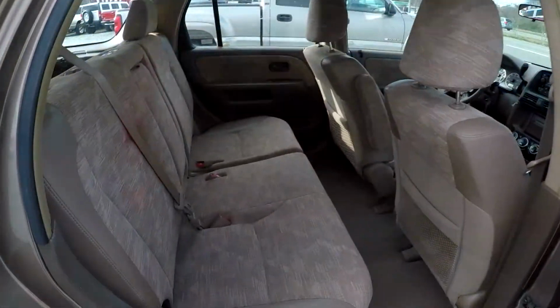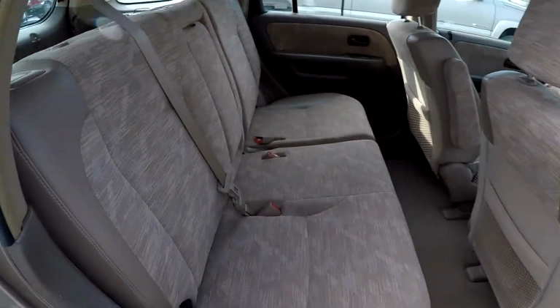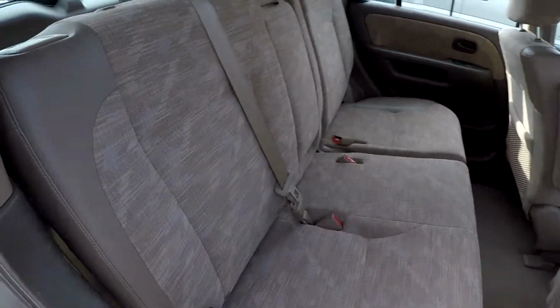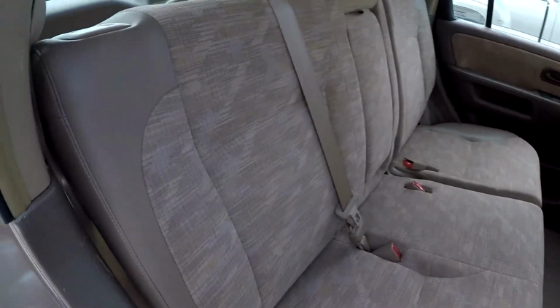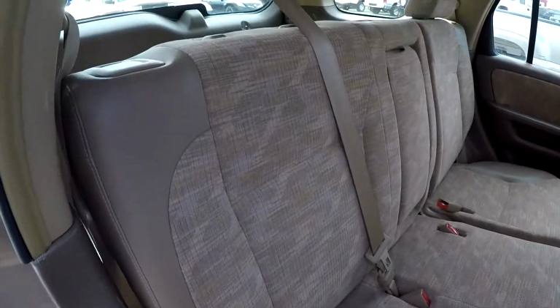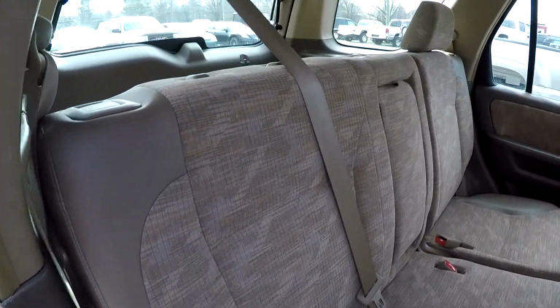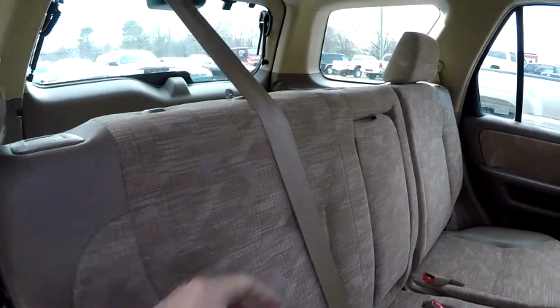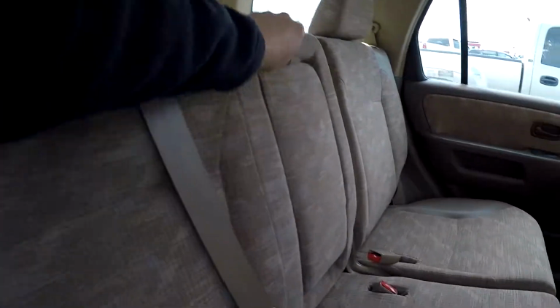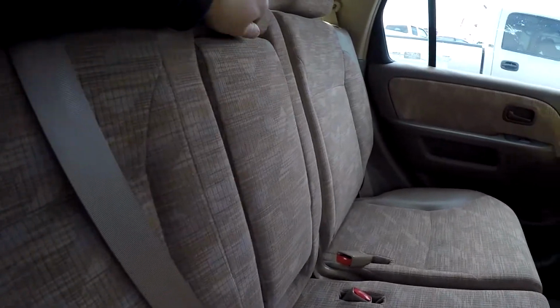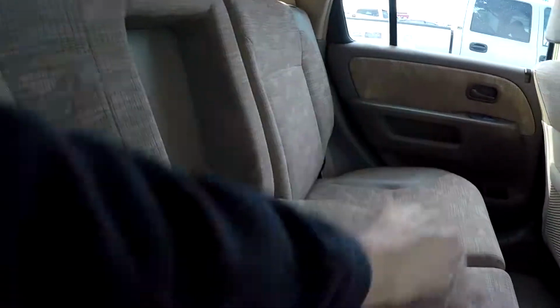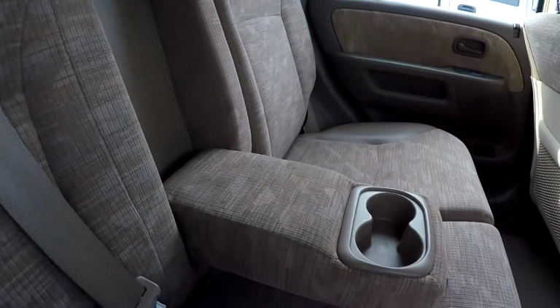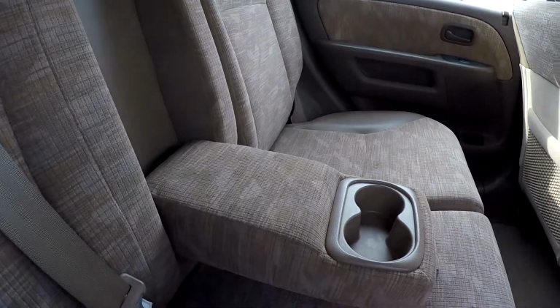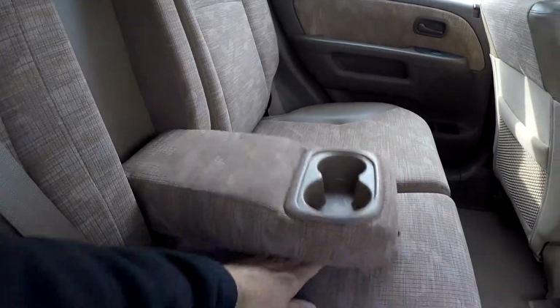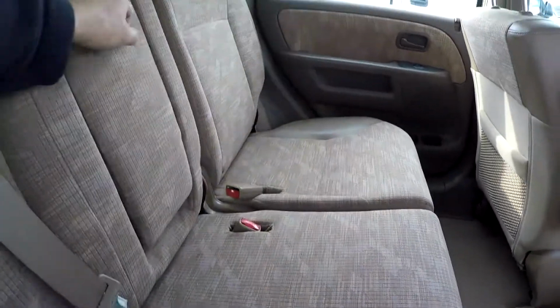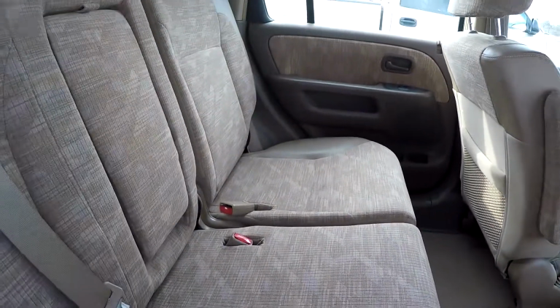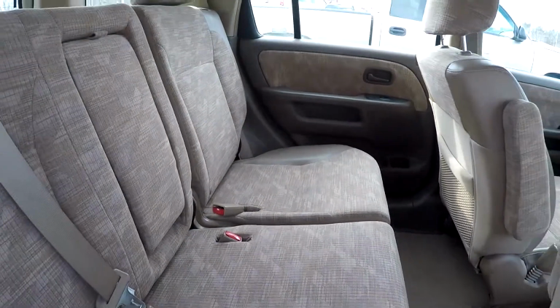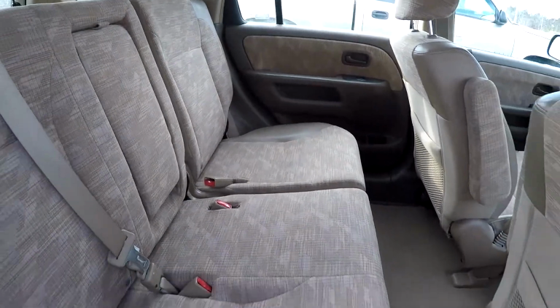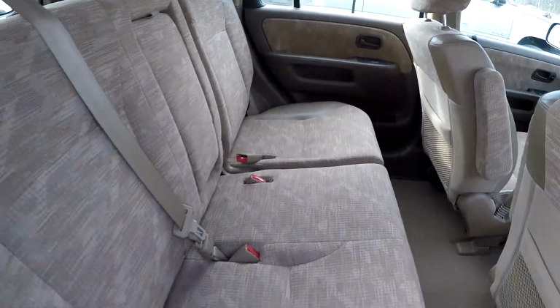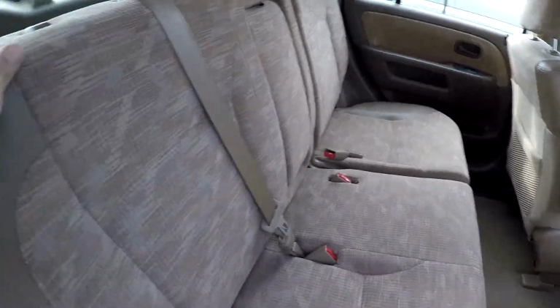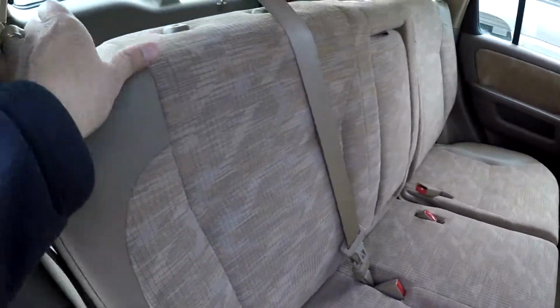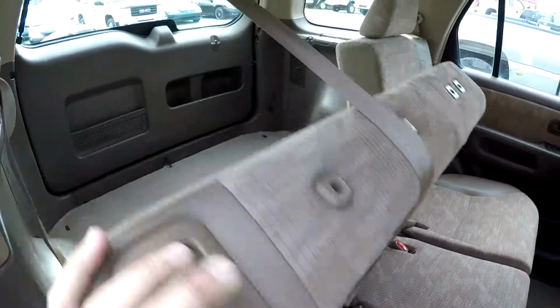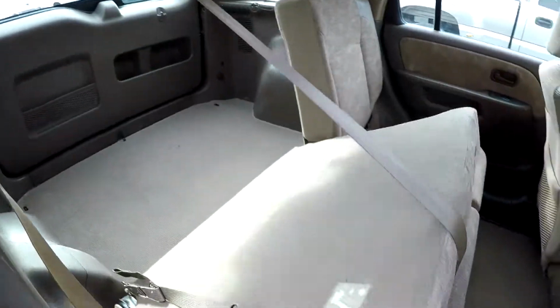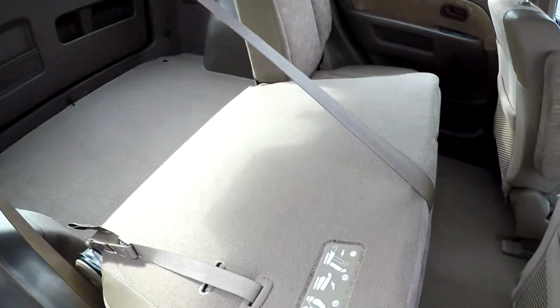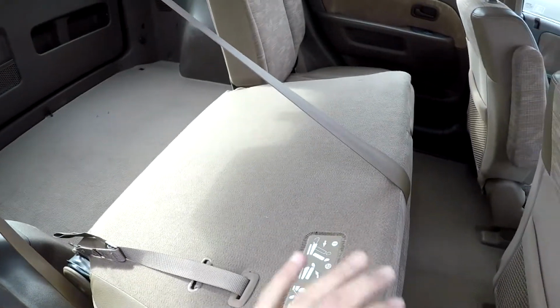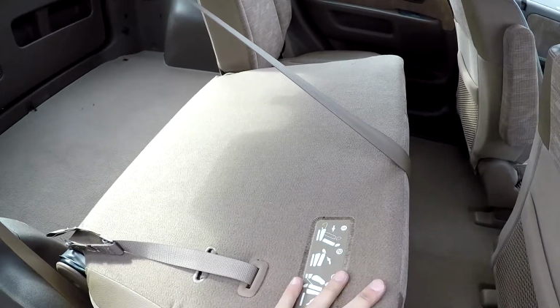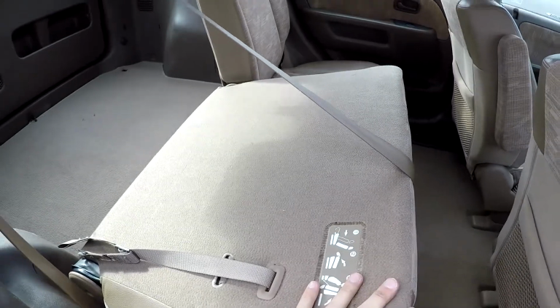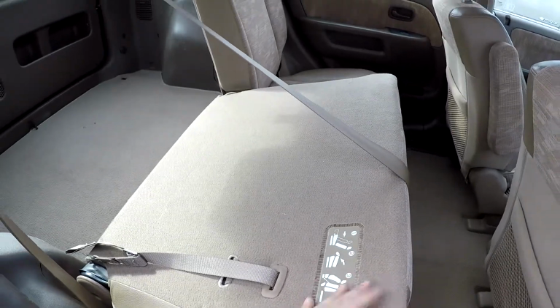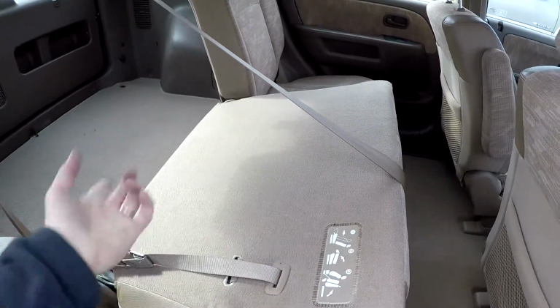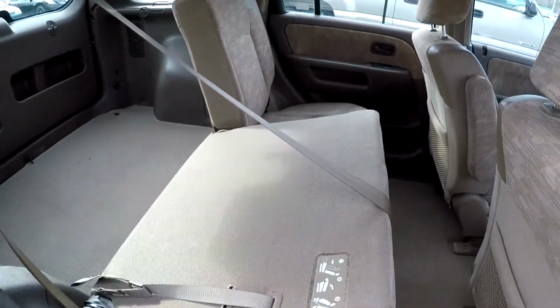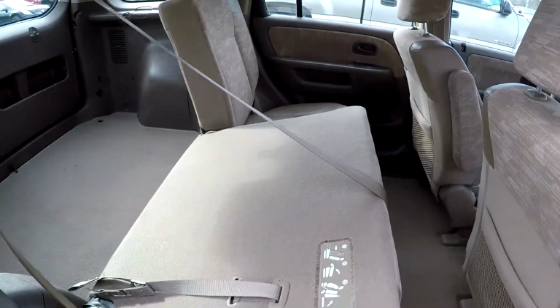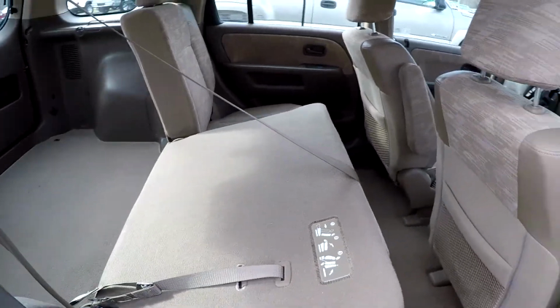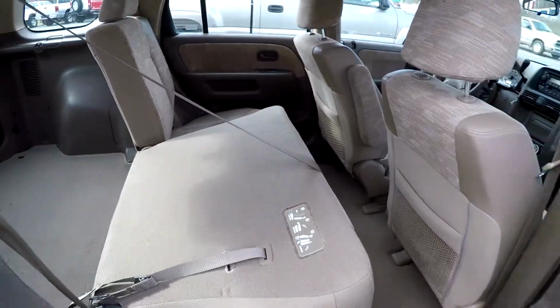Another look at the back seat now from the passenger side. Arm rest here in the center with some additional cup holders. Your seat release is going to be right here at the top — flip it down and you can also flip it forward one more time.